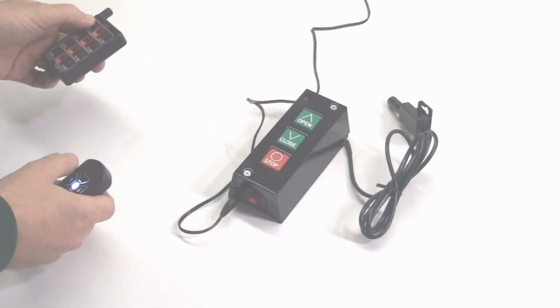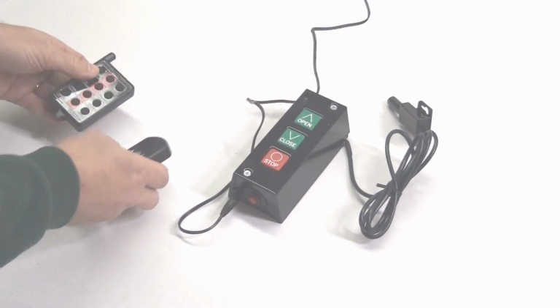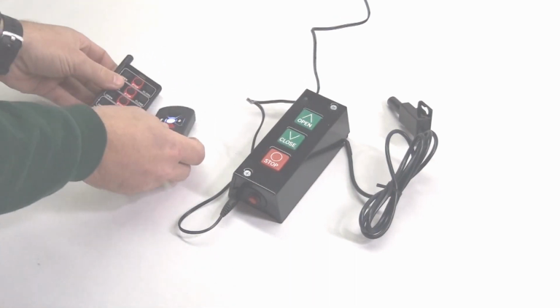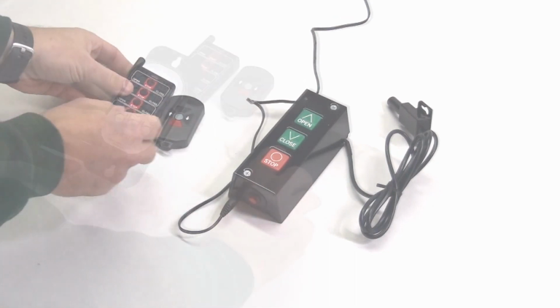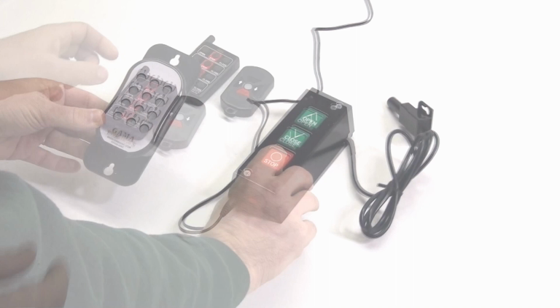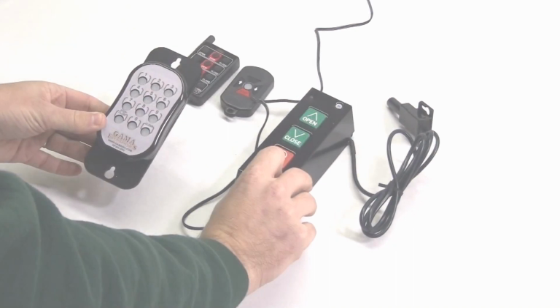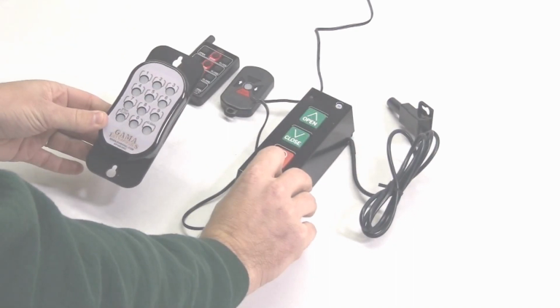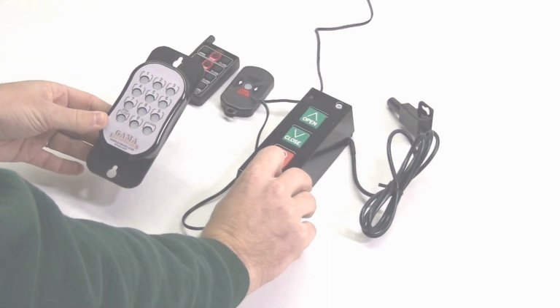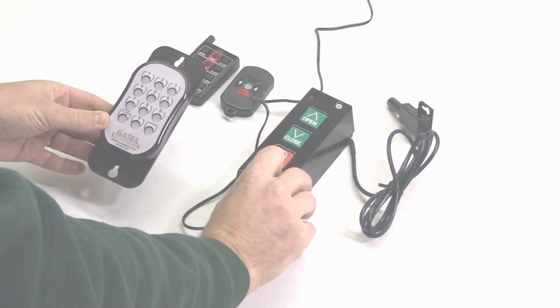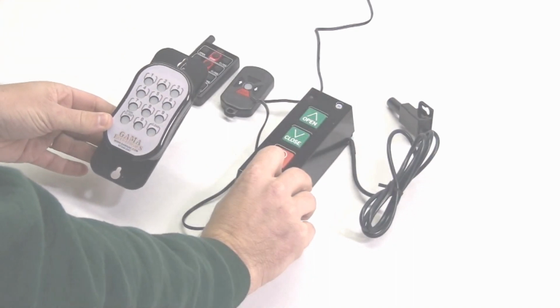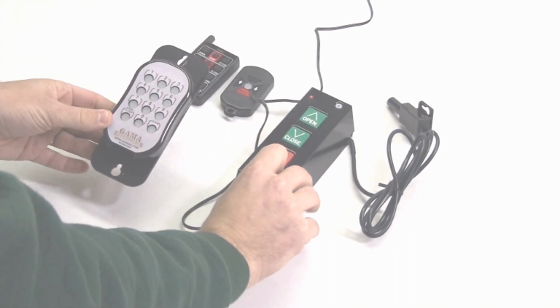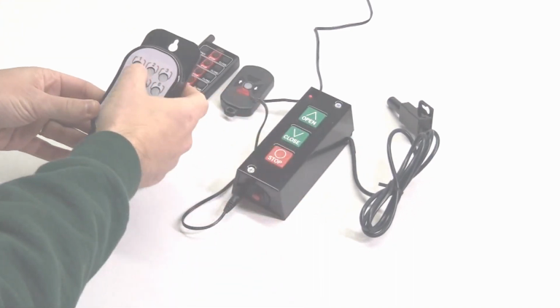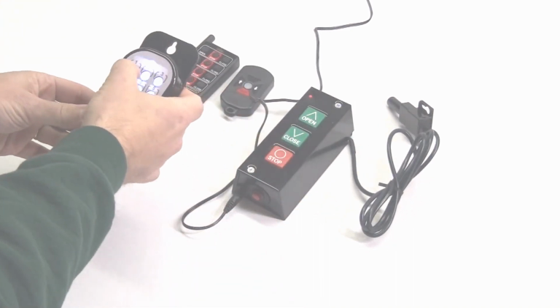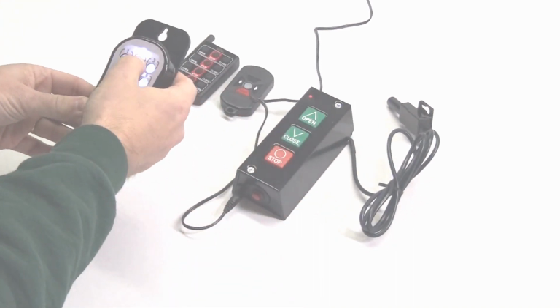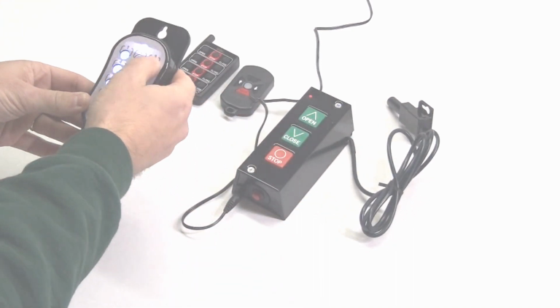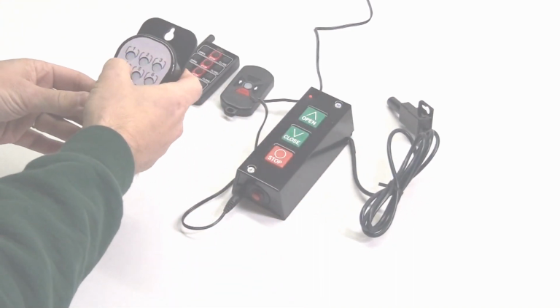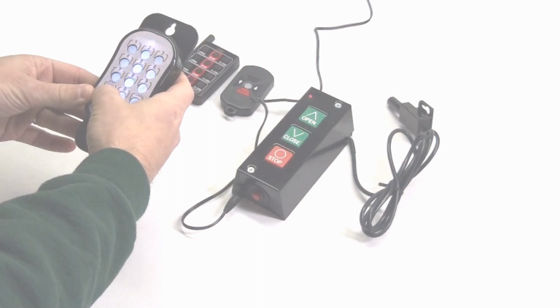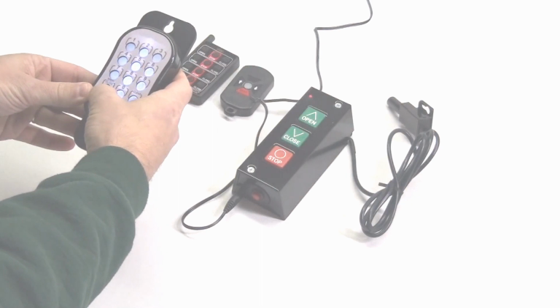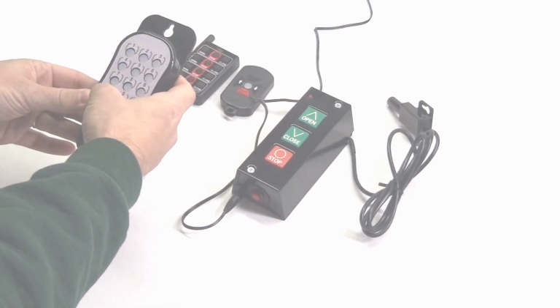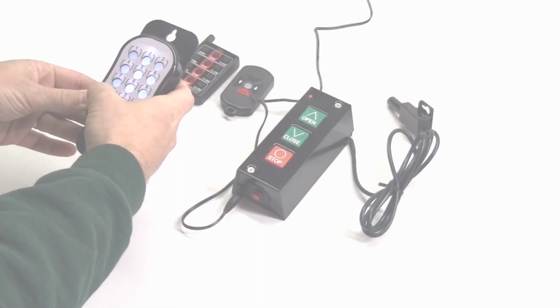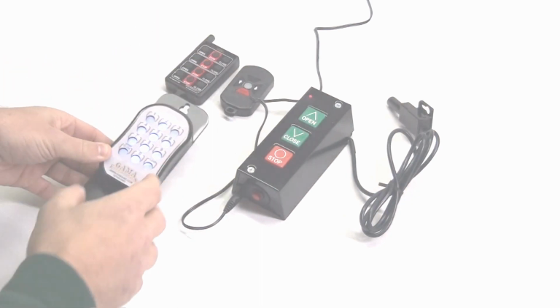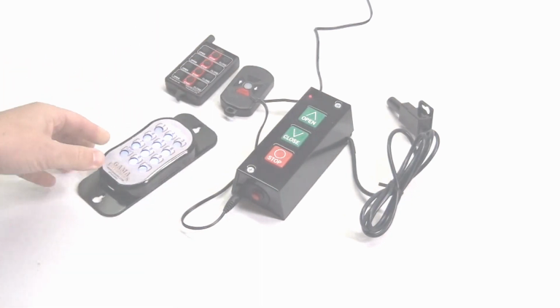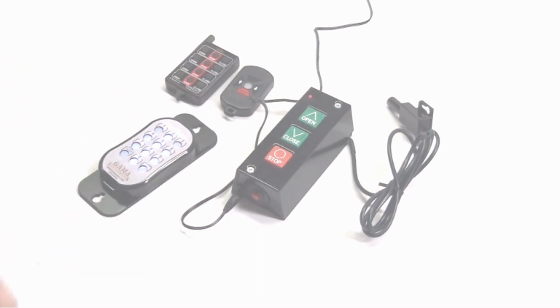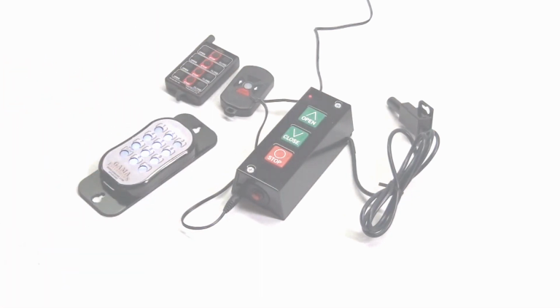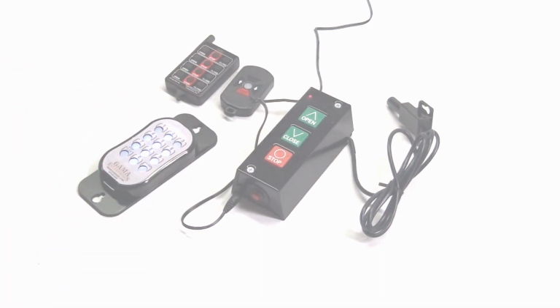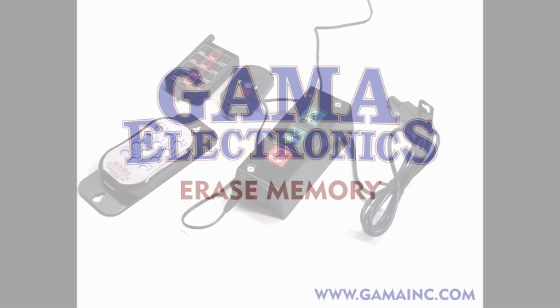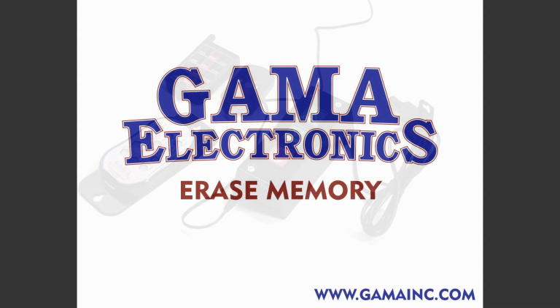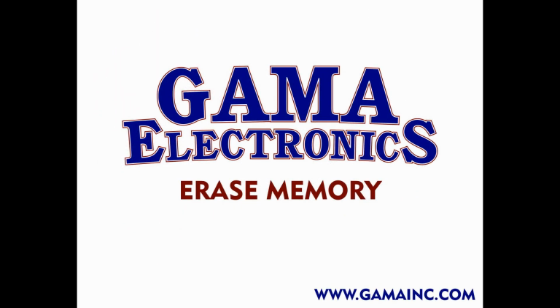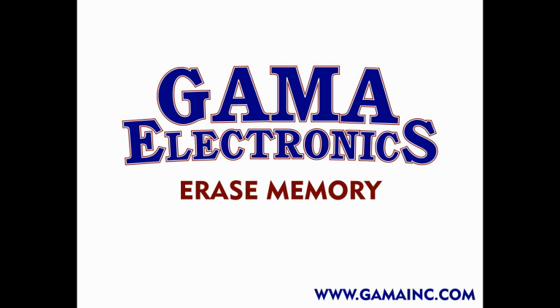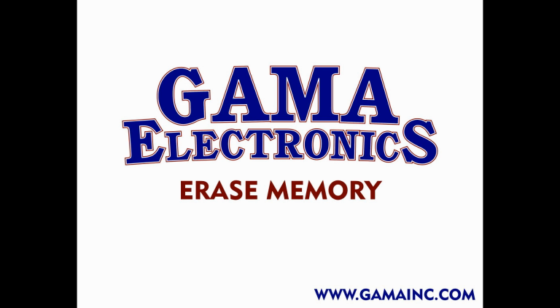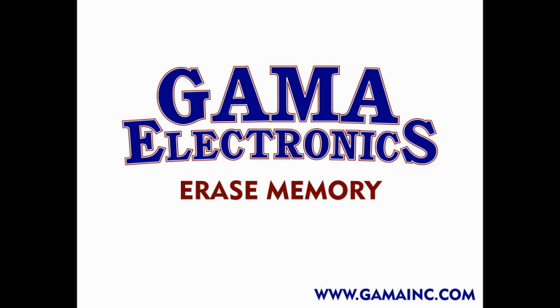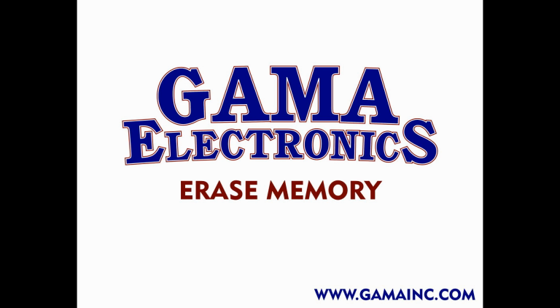If you wish to add our keypad, the programming is slightly different. You'll press and hold the program button until the LED illuminates, and then enter a four-digit code followed by the open key. That will program the keypad to work with your system.